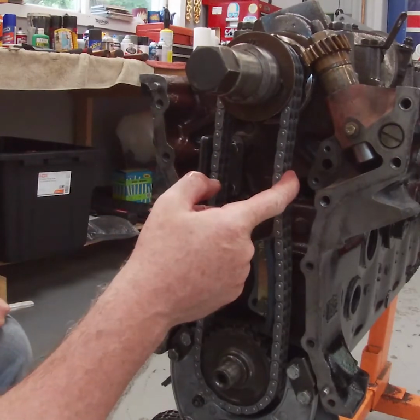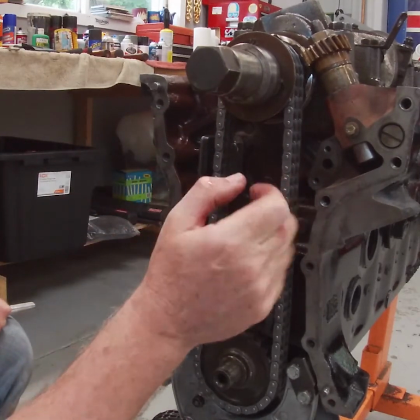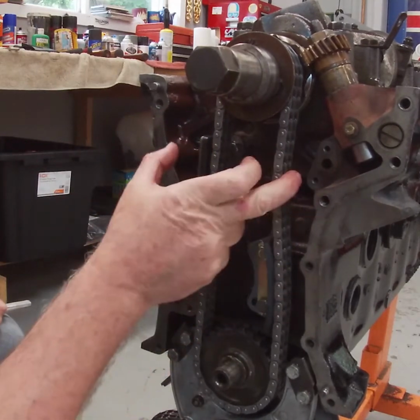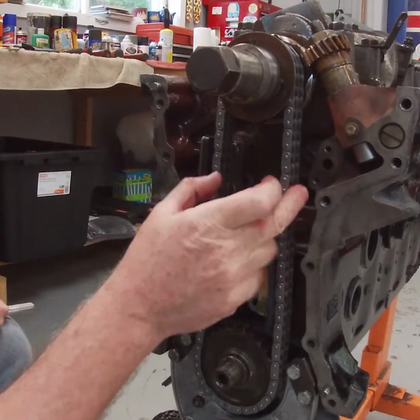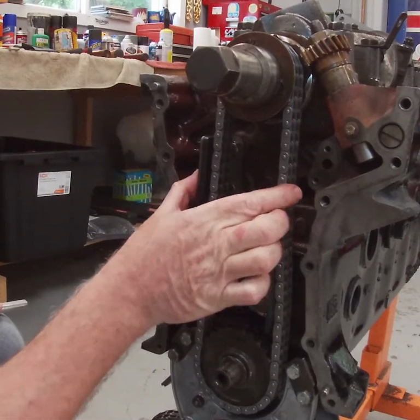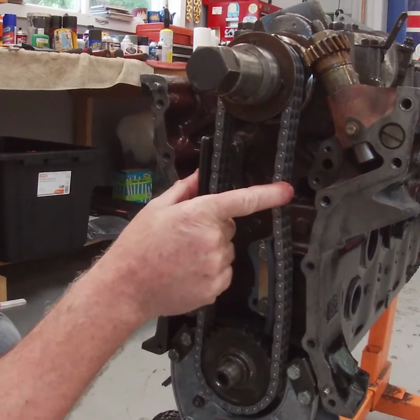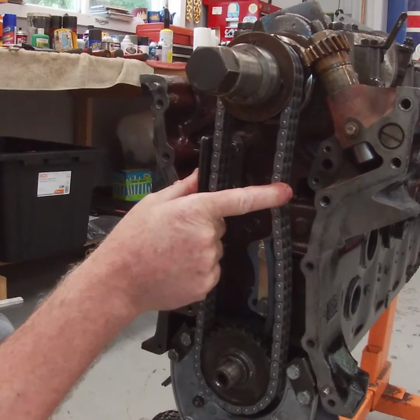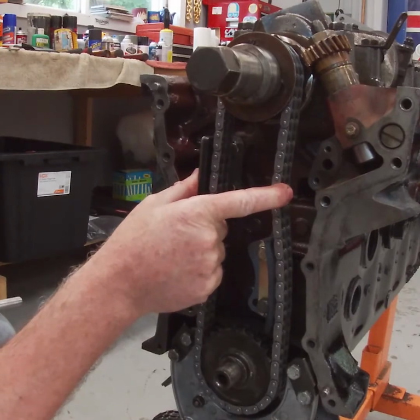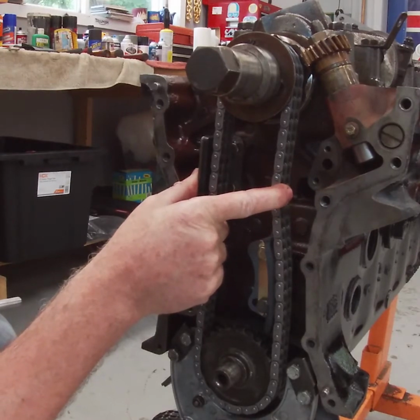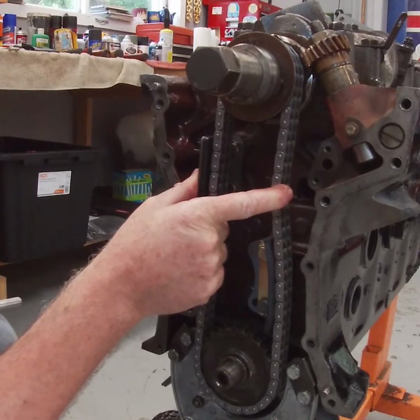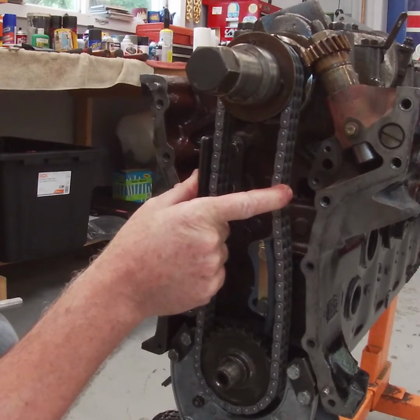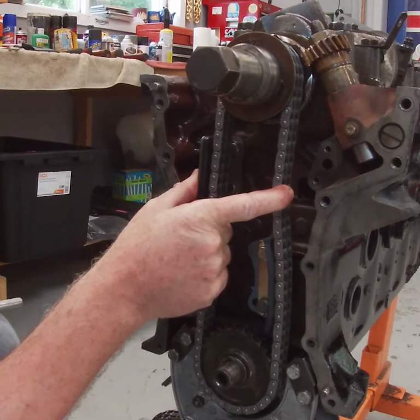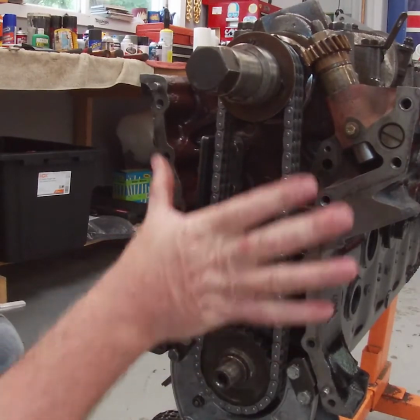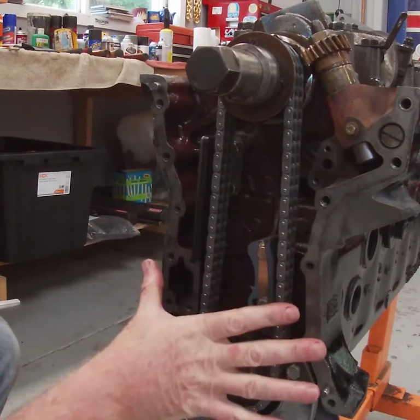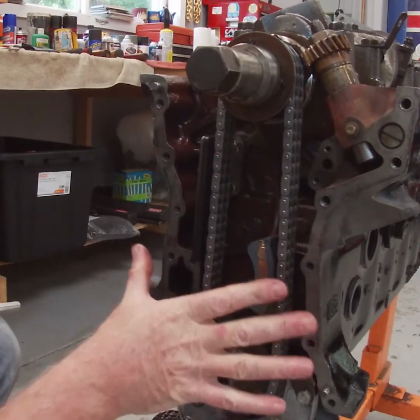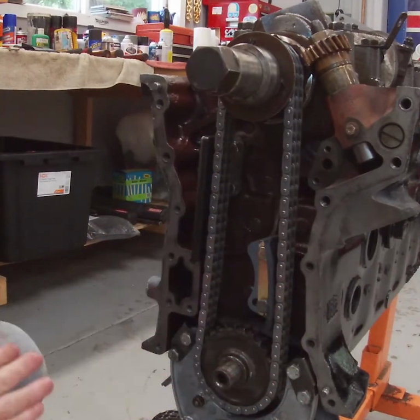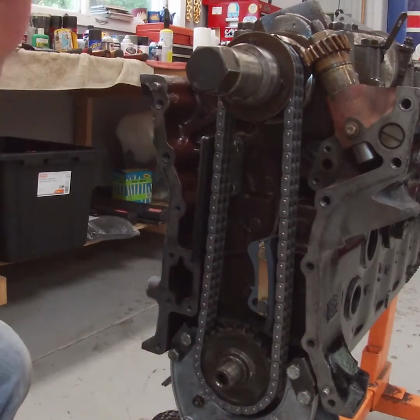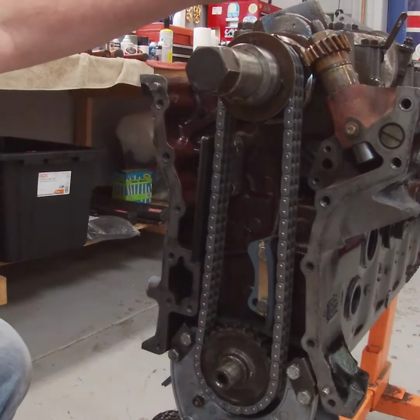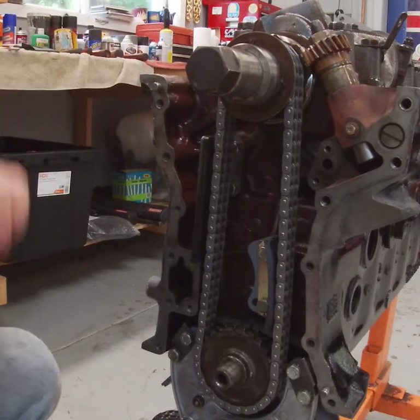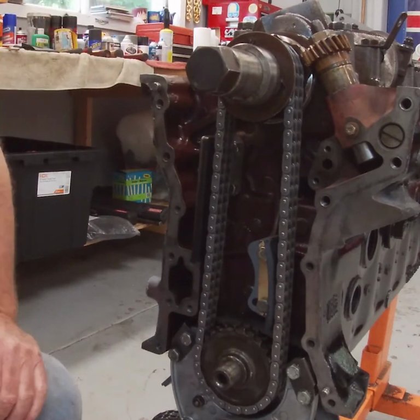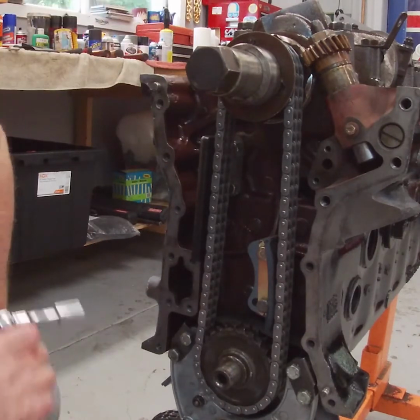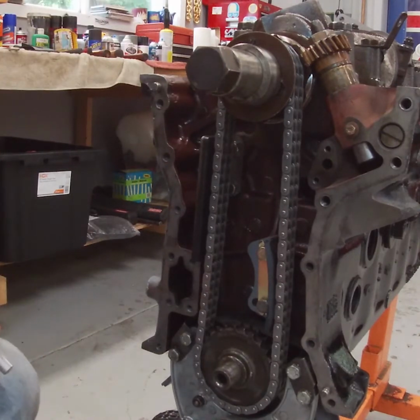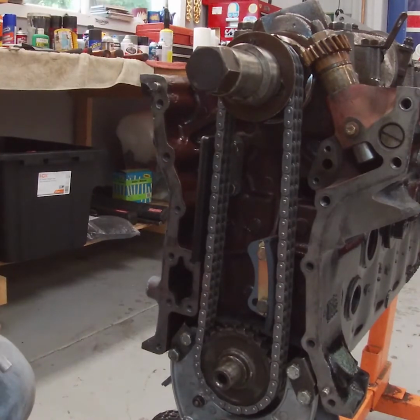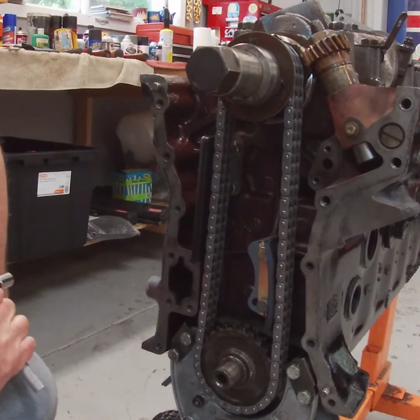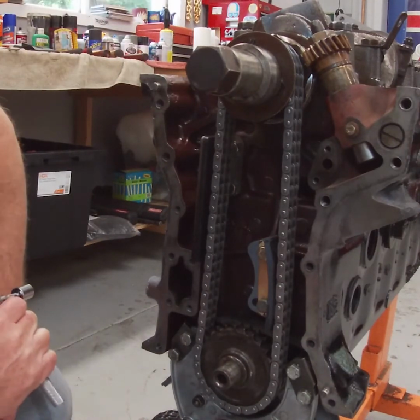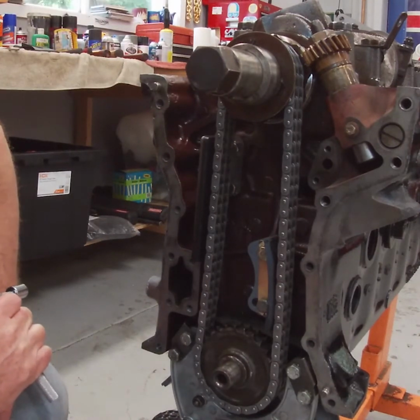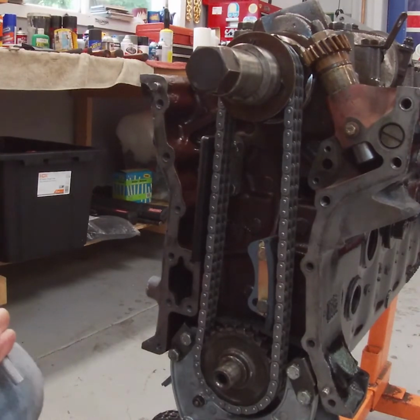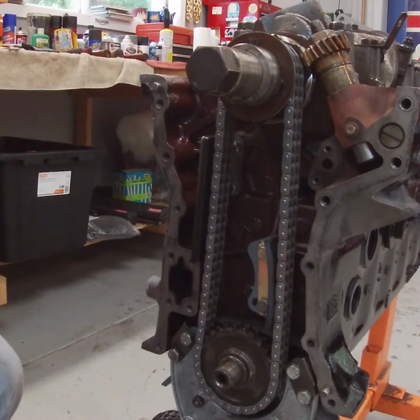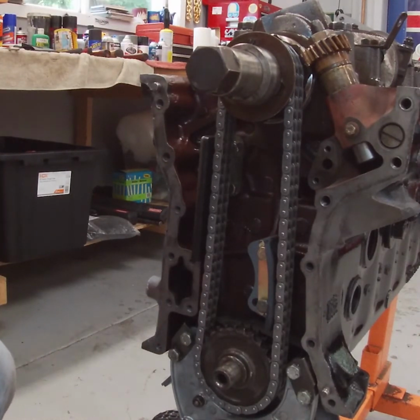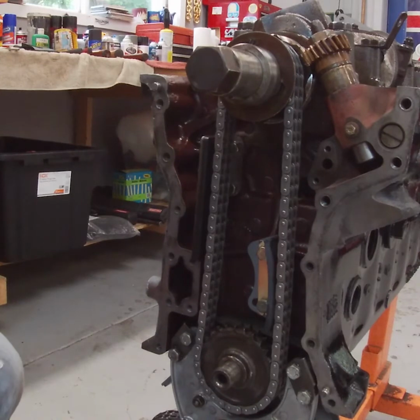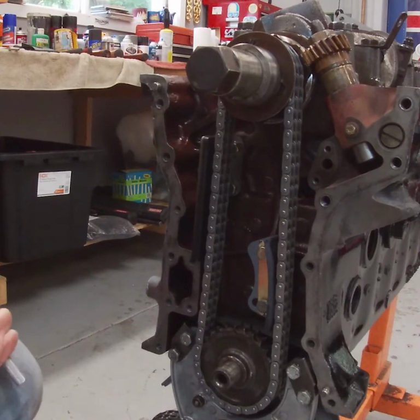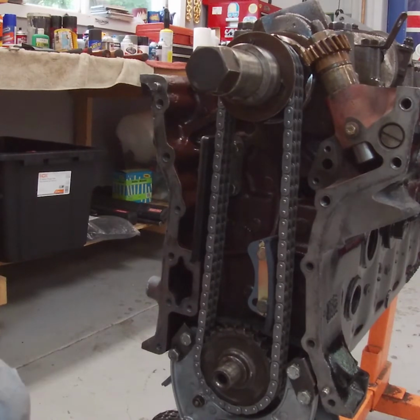All right, I'll be doing that a little bit later. Then we'll fit the oil tray and cover, and then the oil pump and oil pipes, and put the sump on. That will then complete the bottom end.